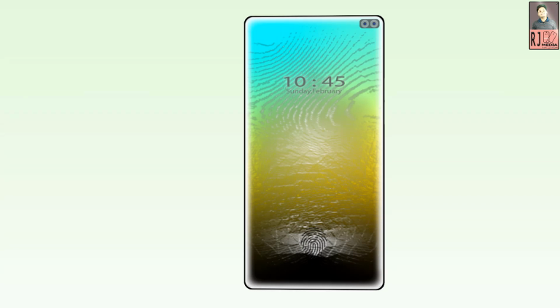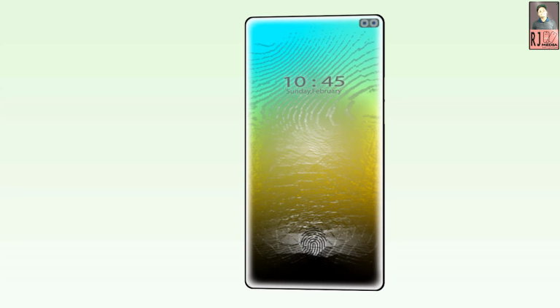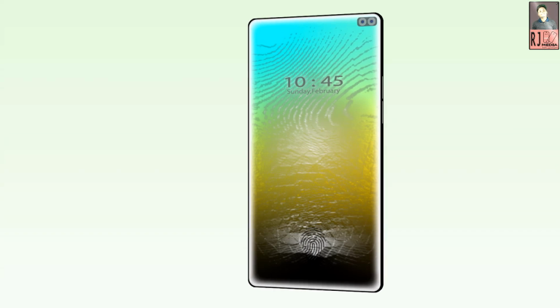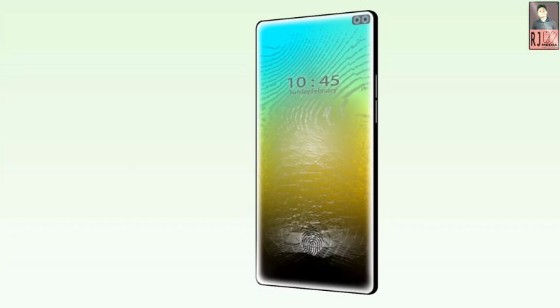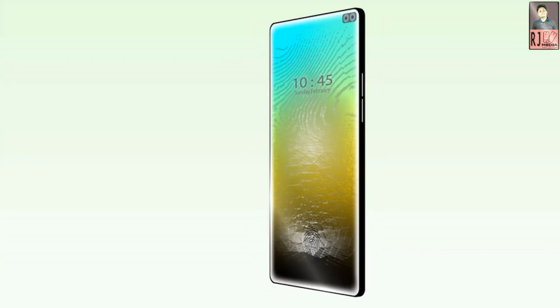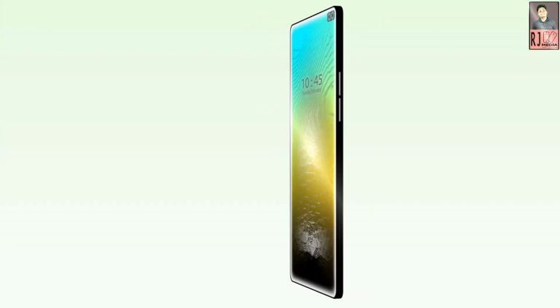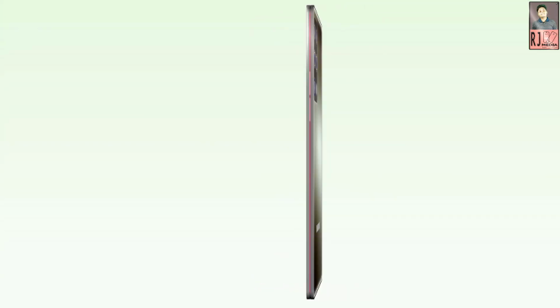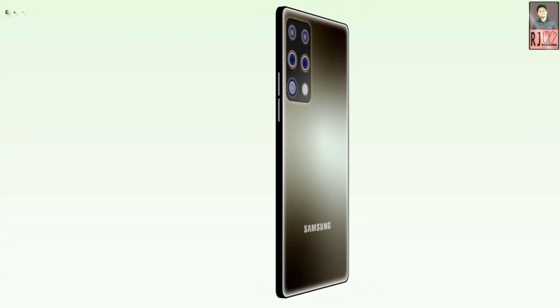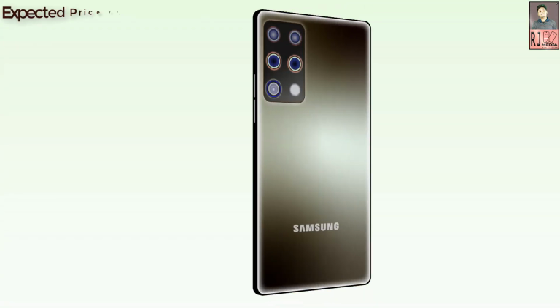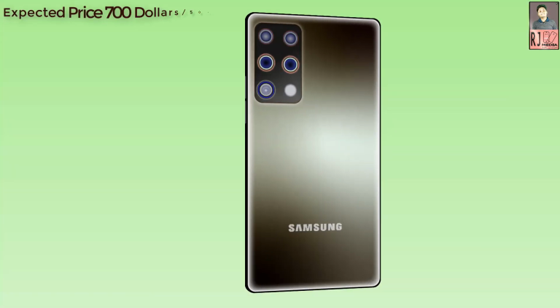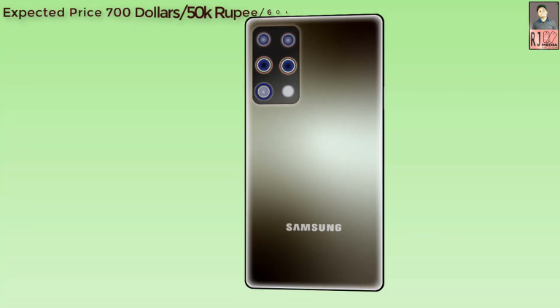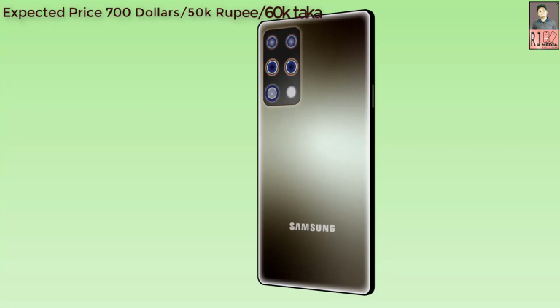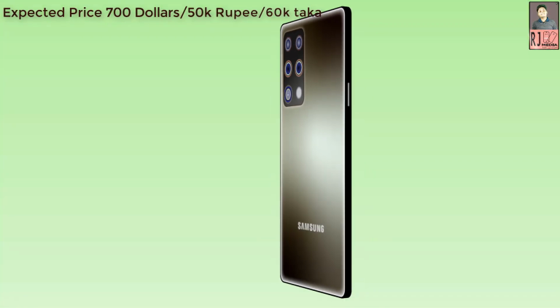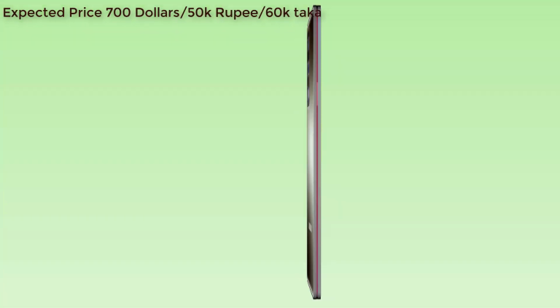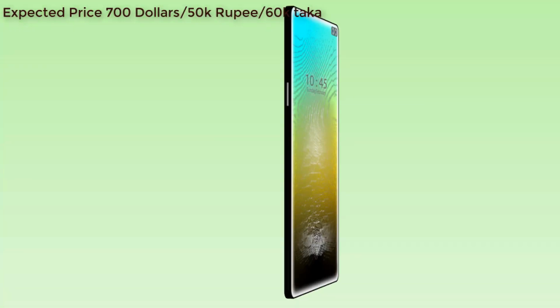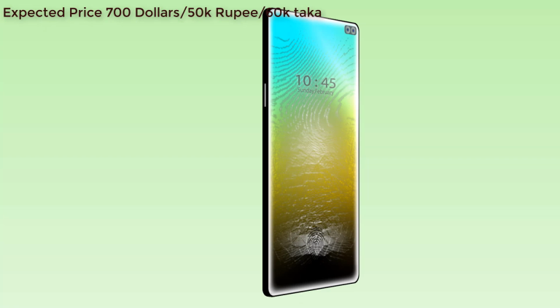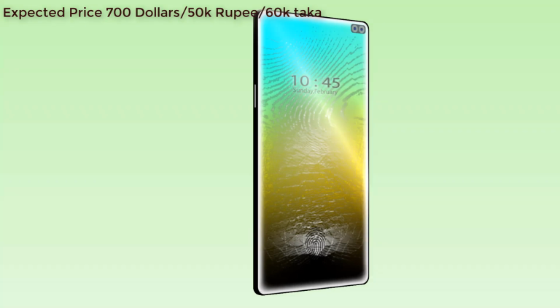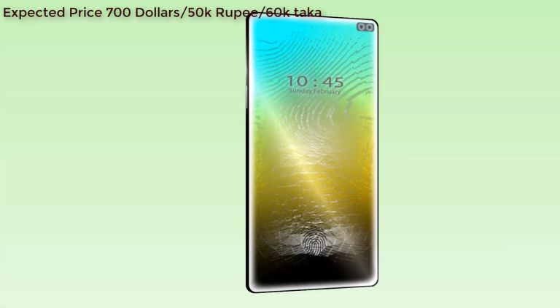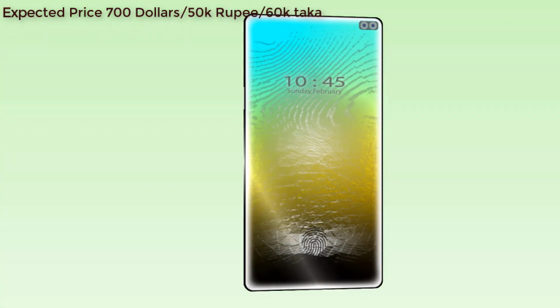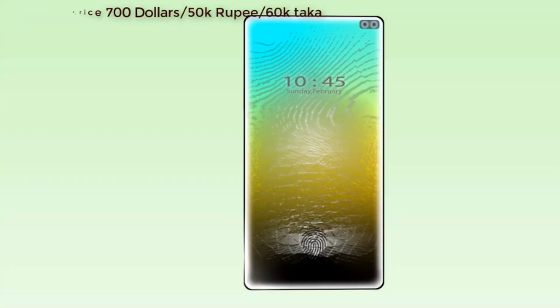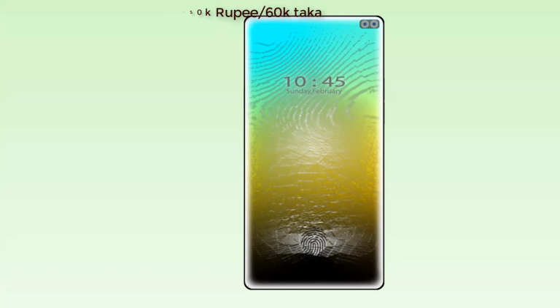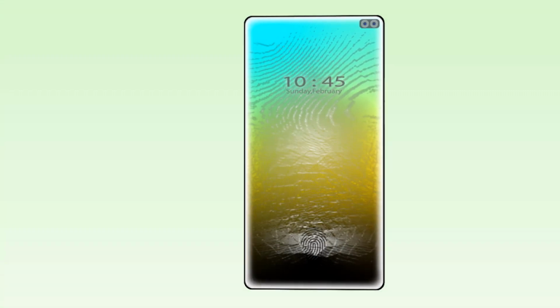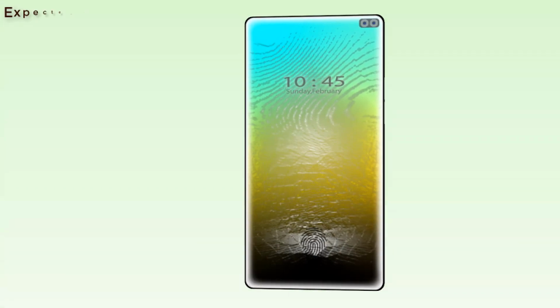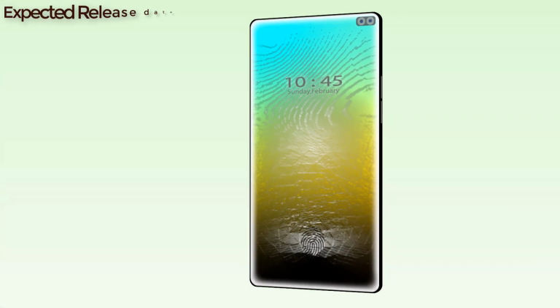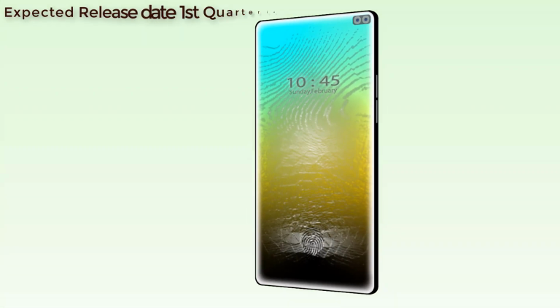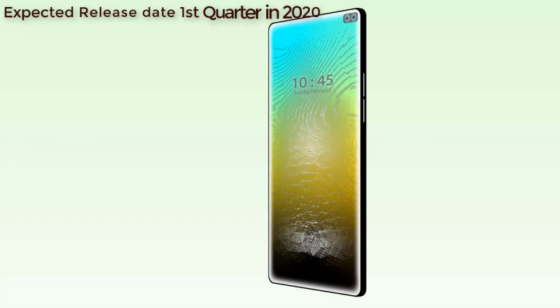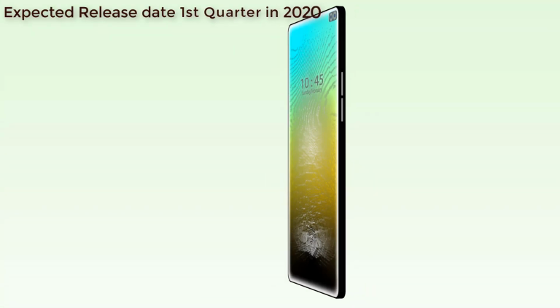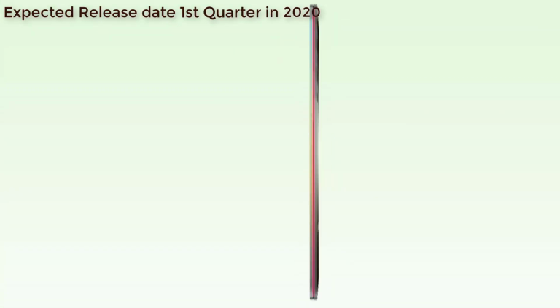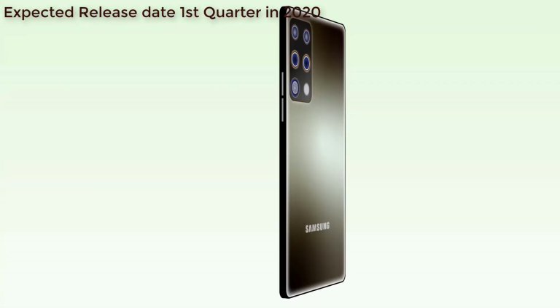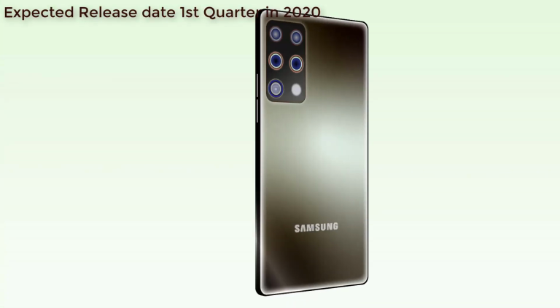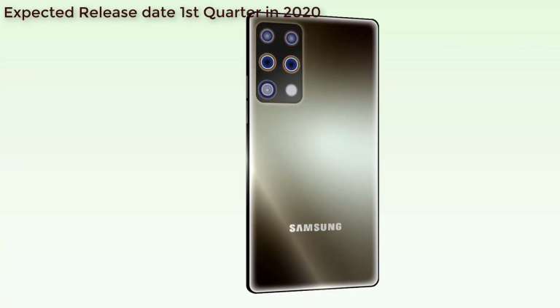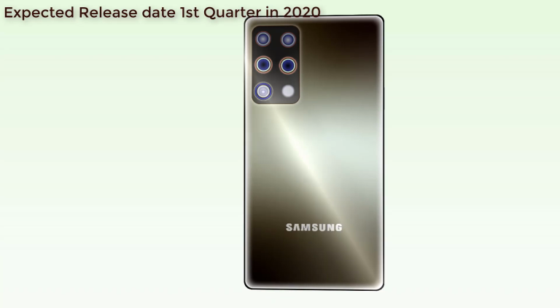Samsung Galaxy A91 expected price is $700, or 50,000 Rupees, or 60,000 Taka. This smartphone's expected release date is the first quarter of 2020.